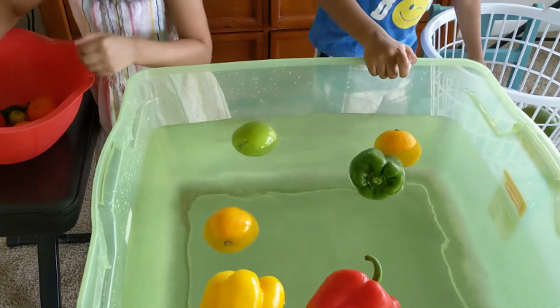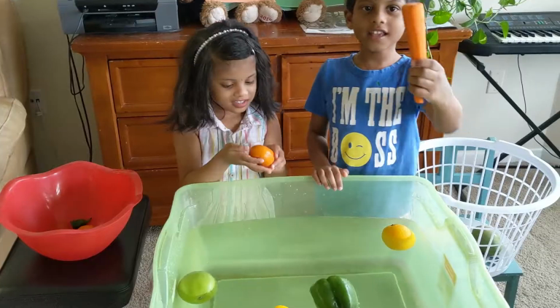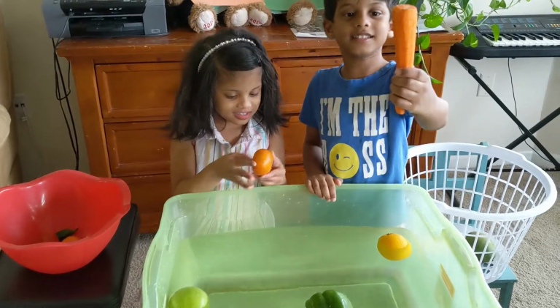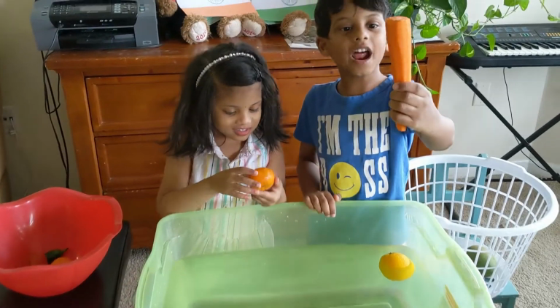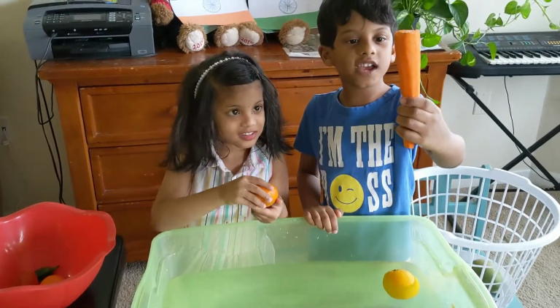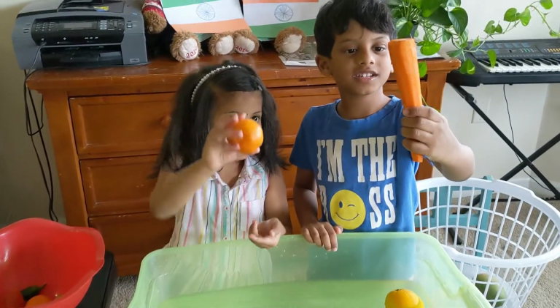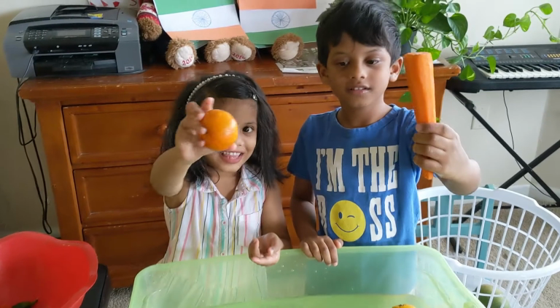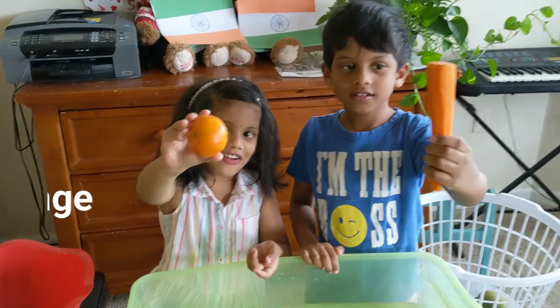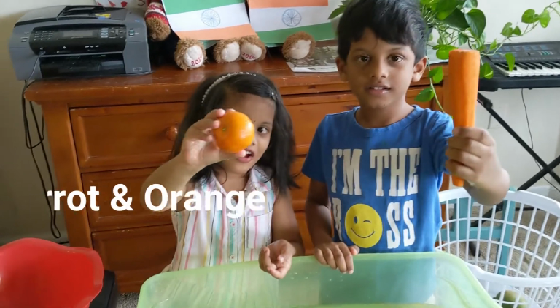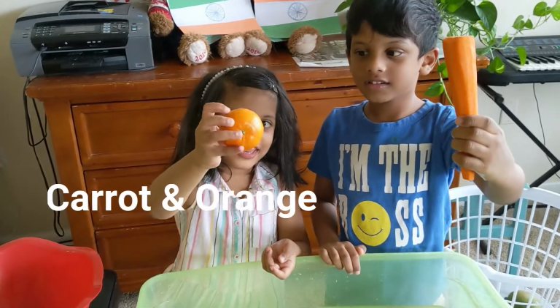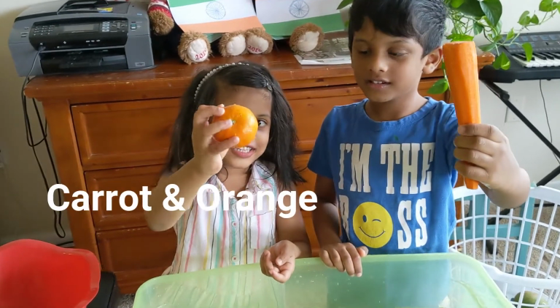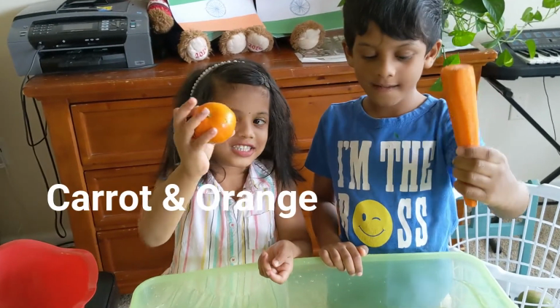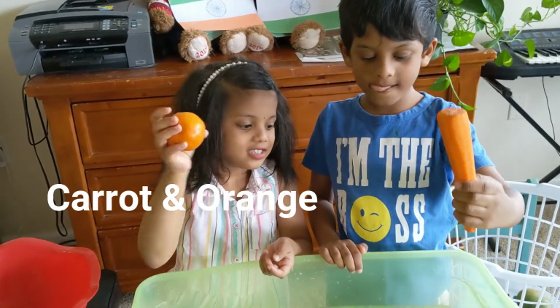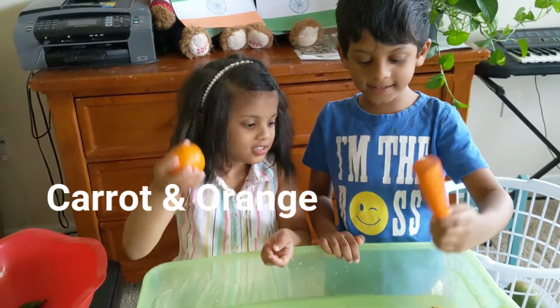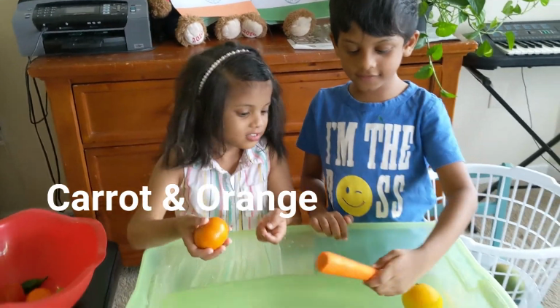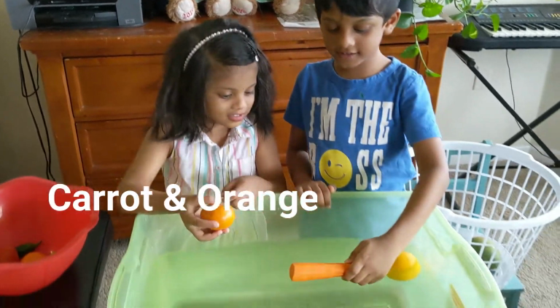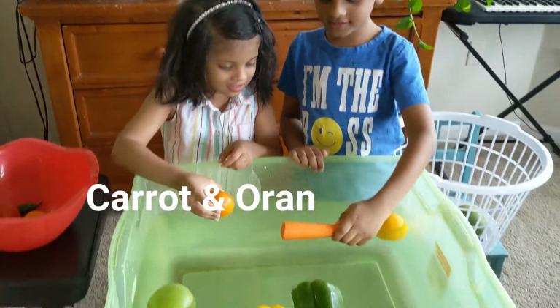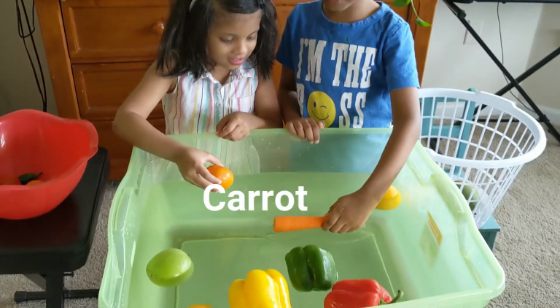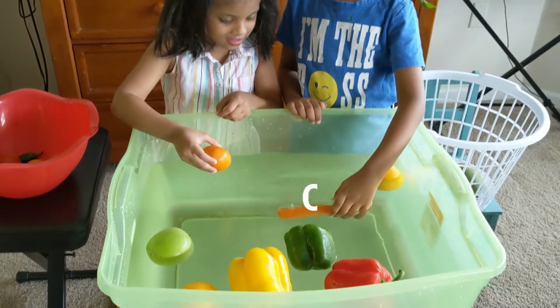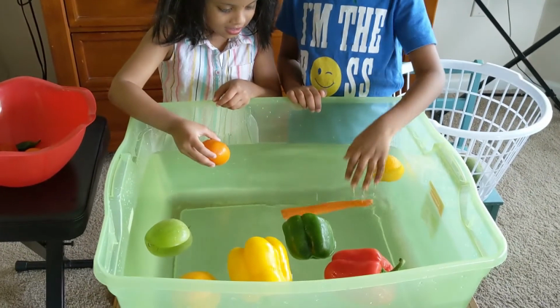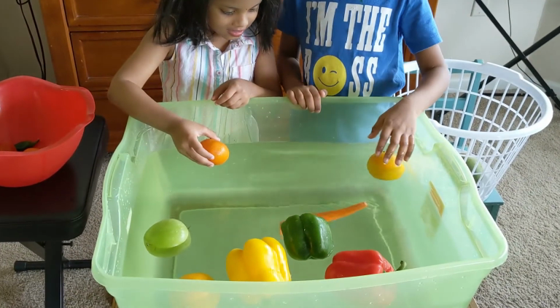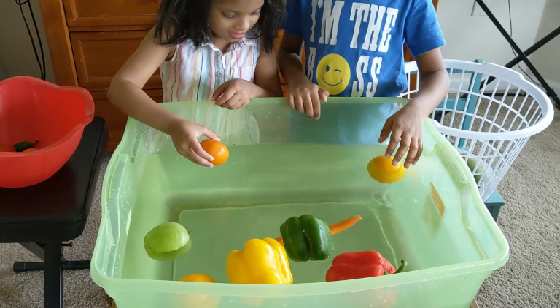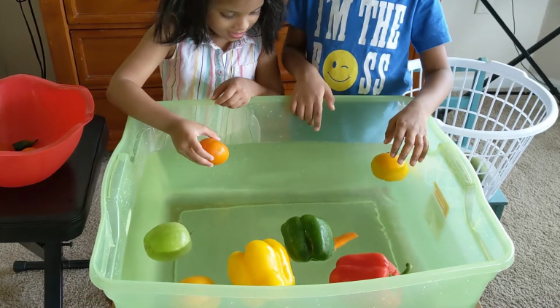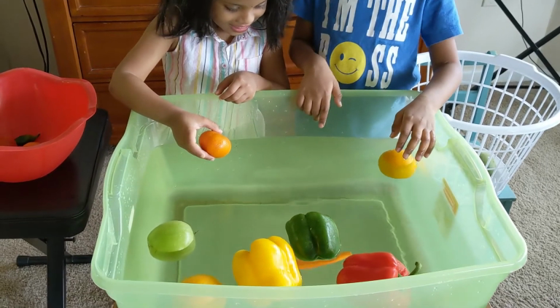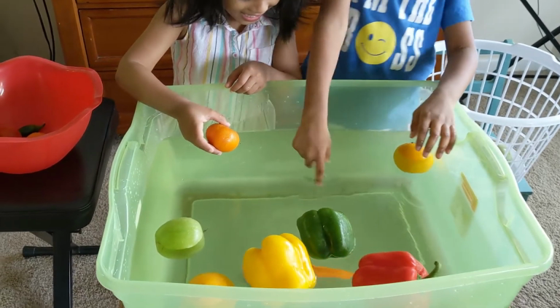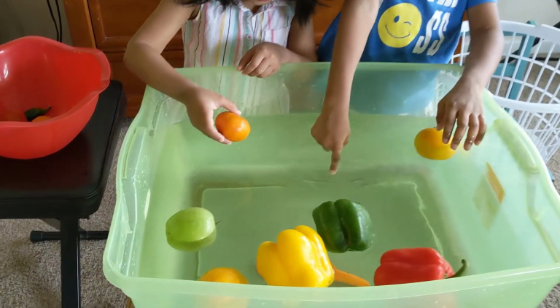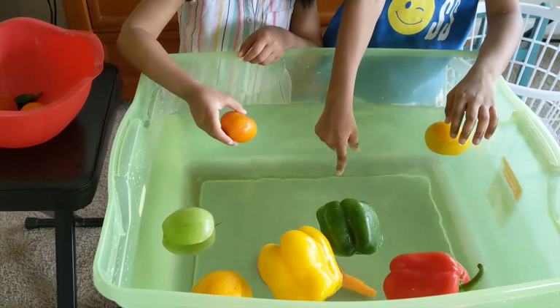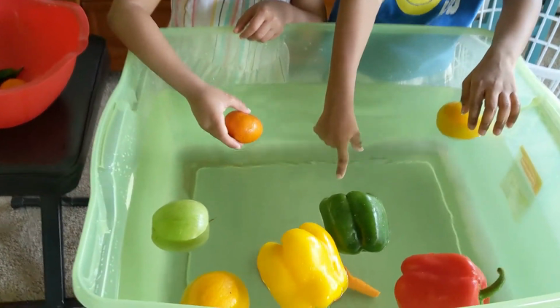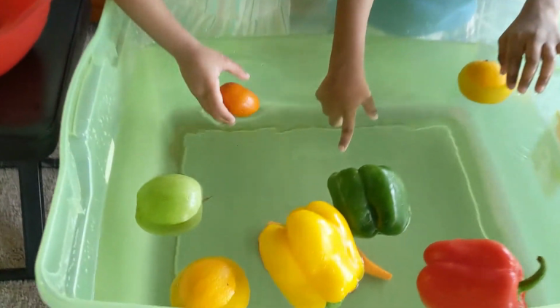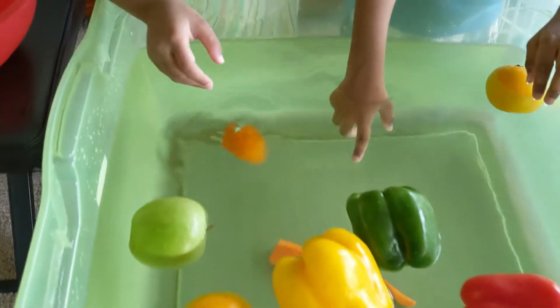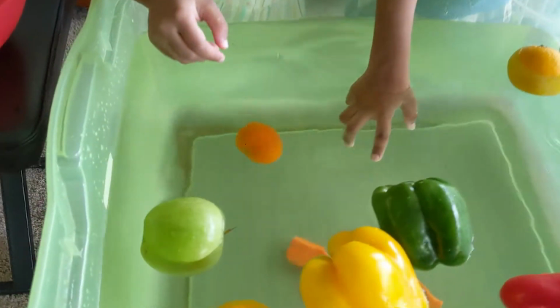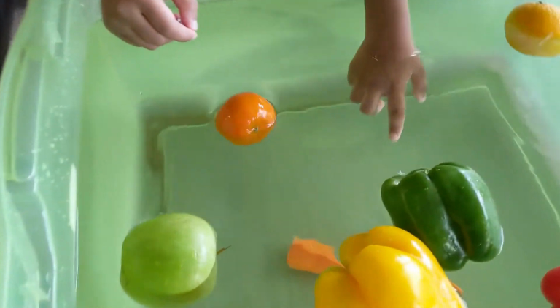This is carrot. And an orange. Let's see if this sinks or floats. It sinks! It sinks.